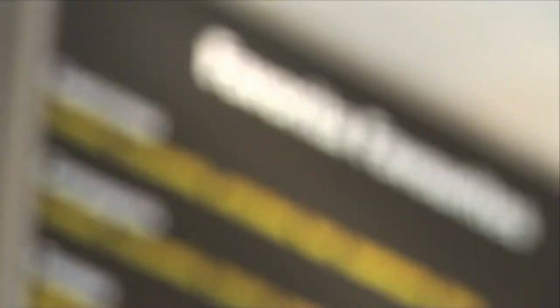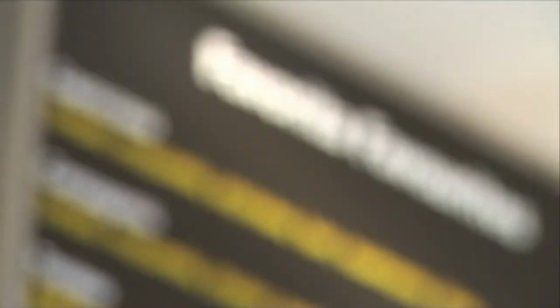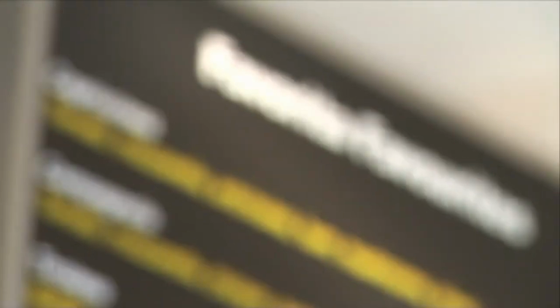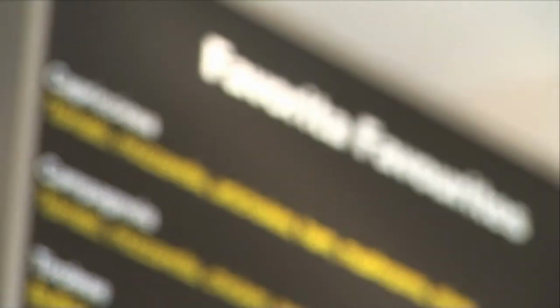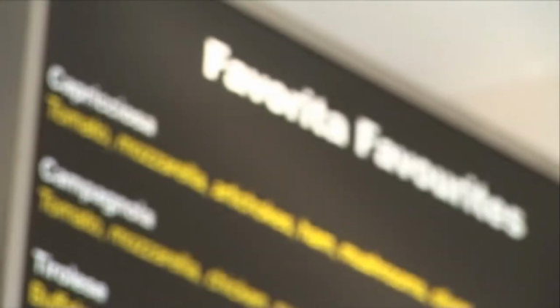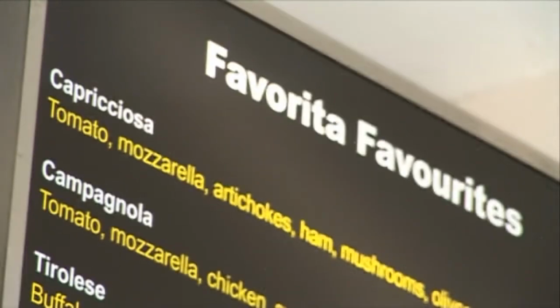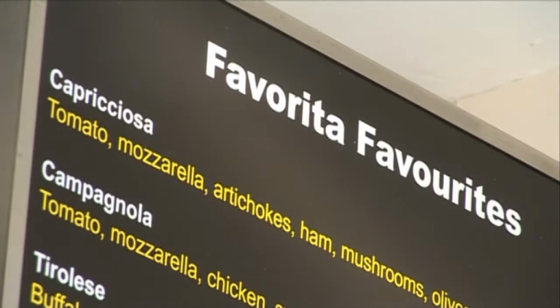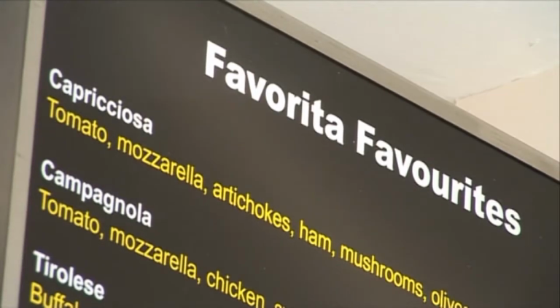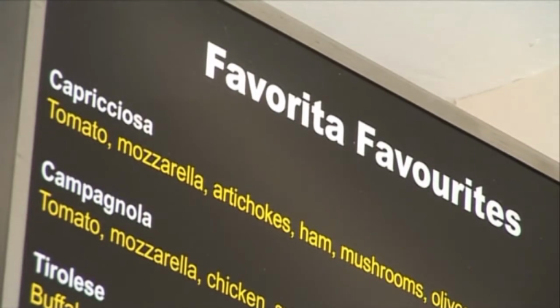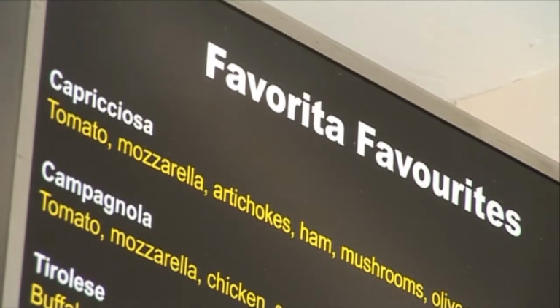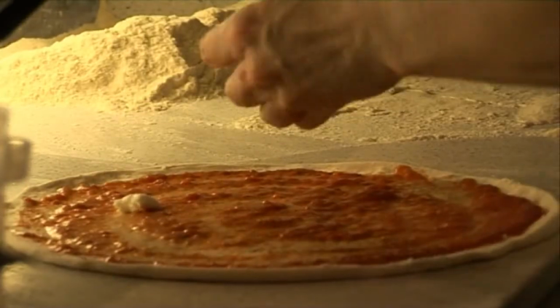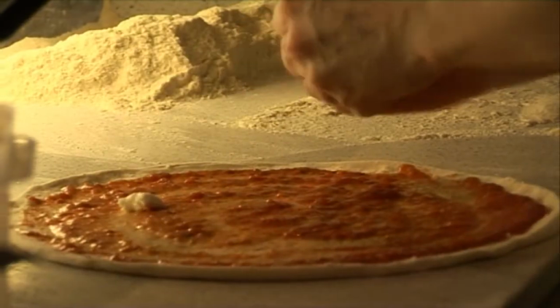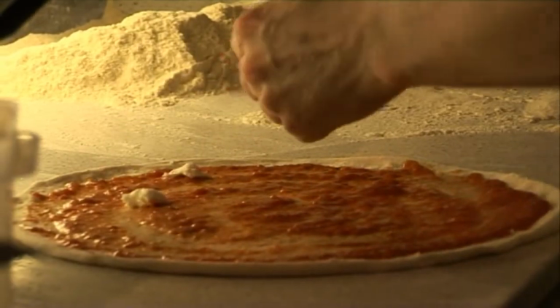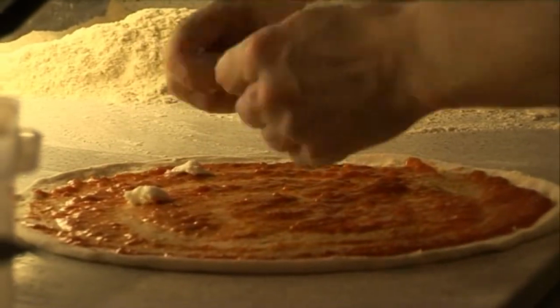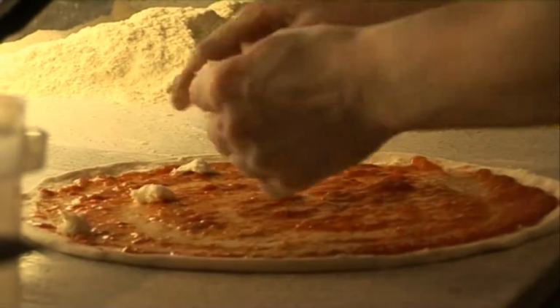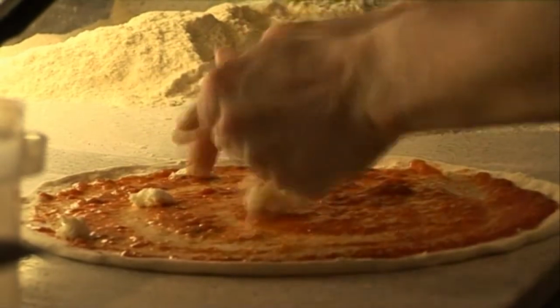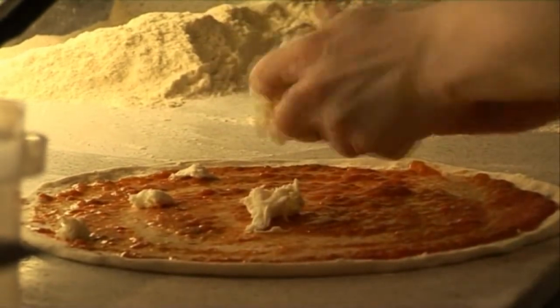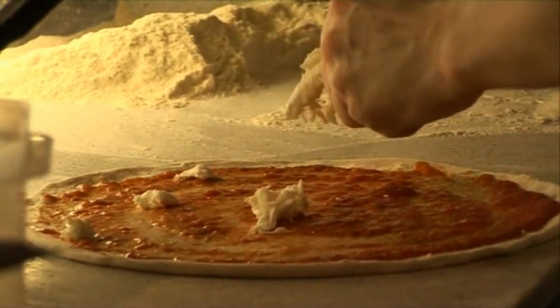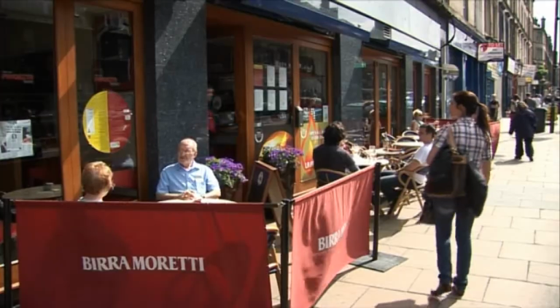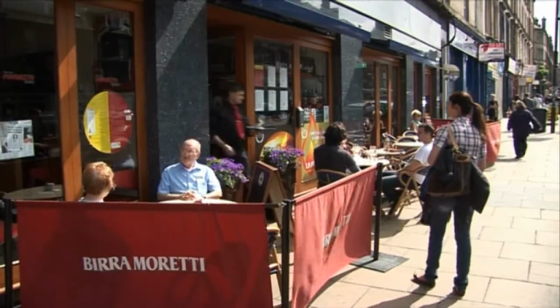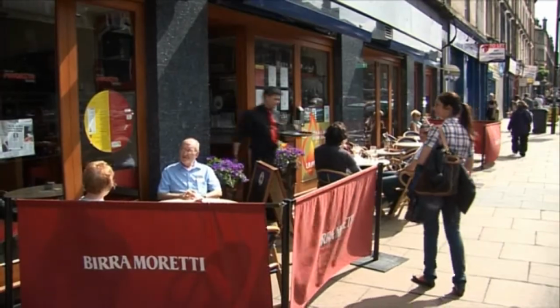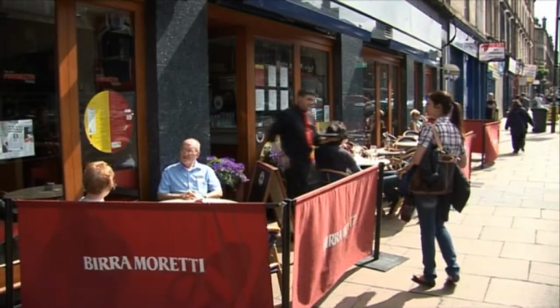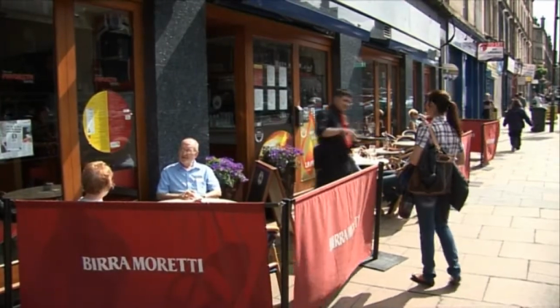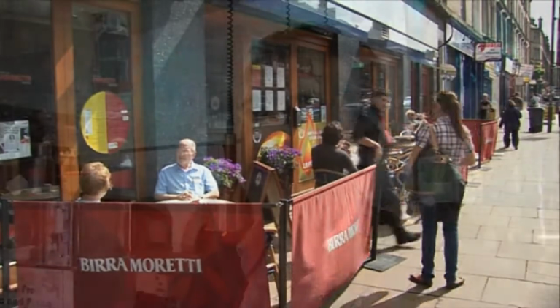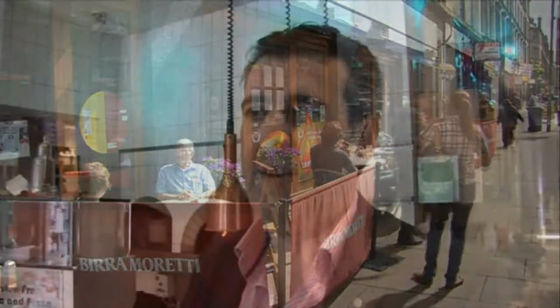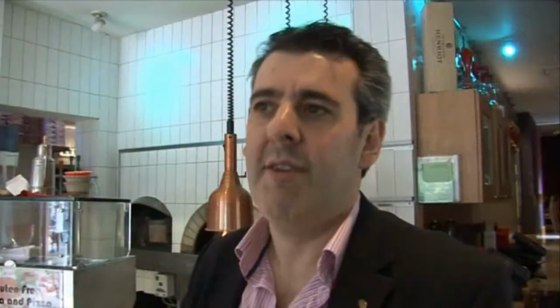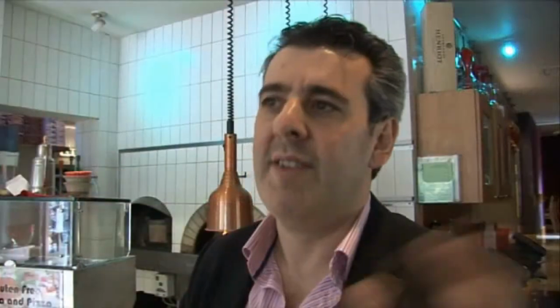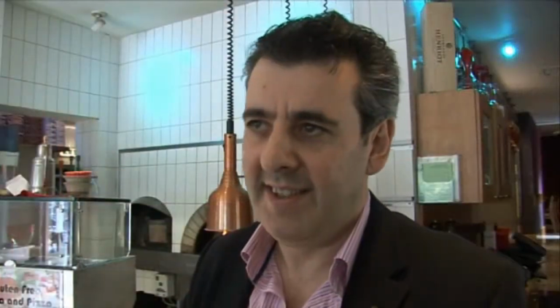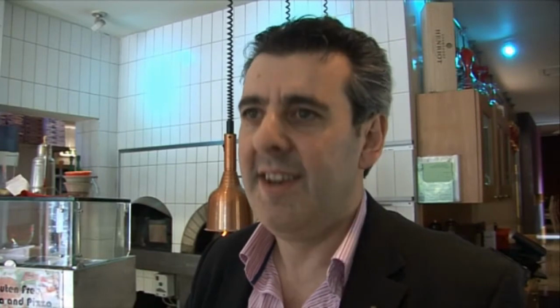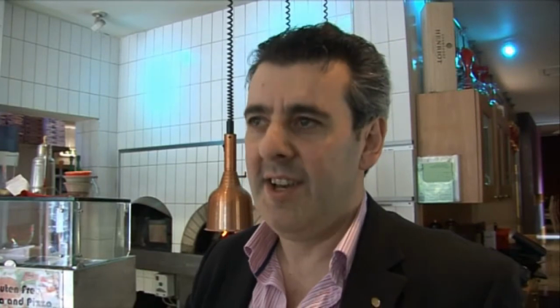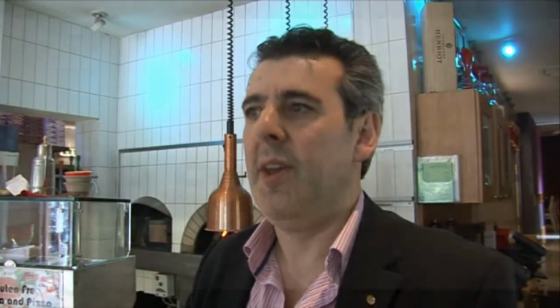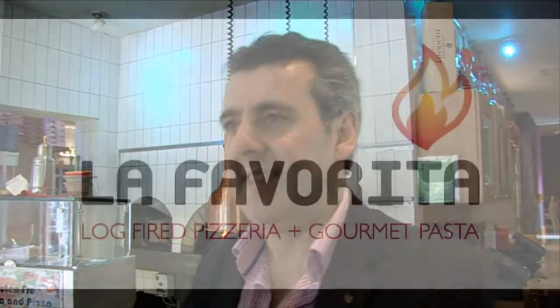If you realise that pizza is Italian, and not from the United States or from Milton Keynes — Favorita's pizza, without travelling to Italy, is where you'll get it.